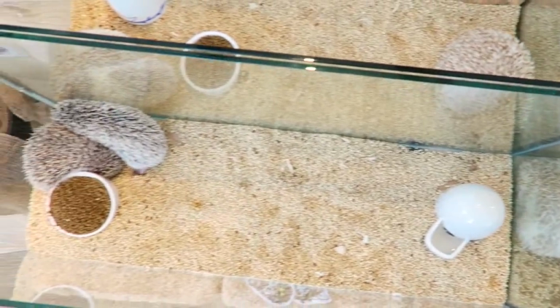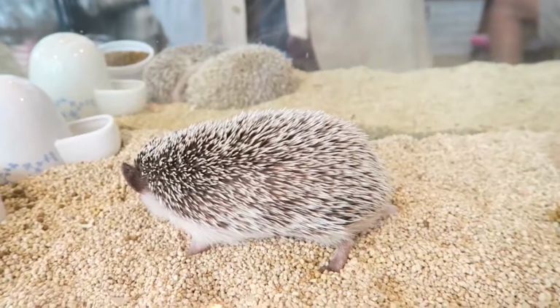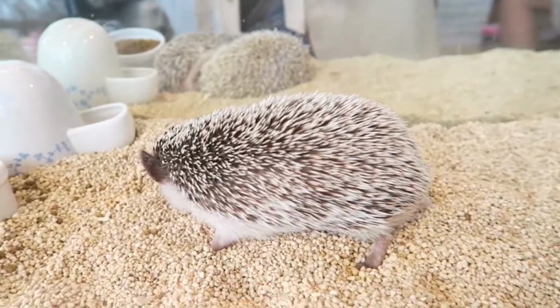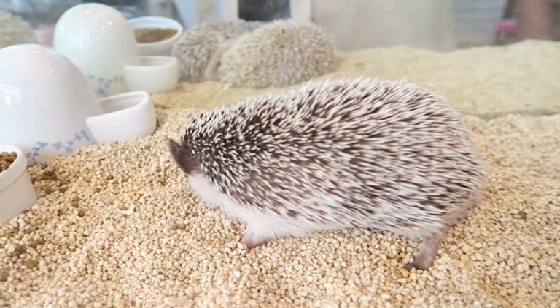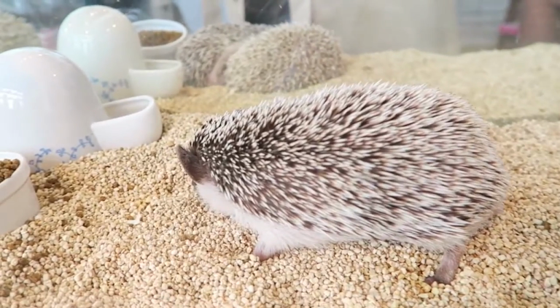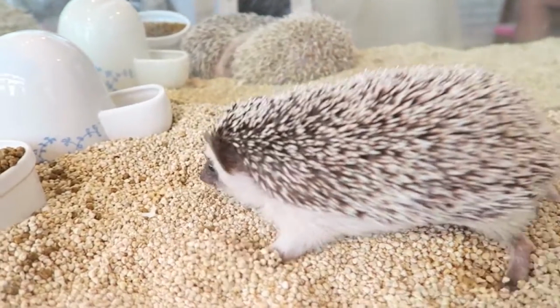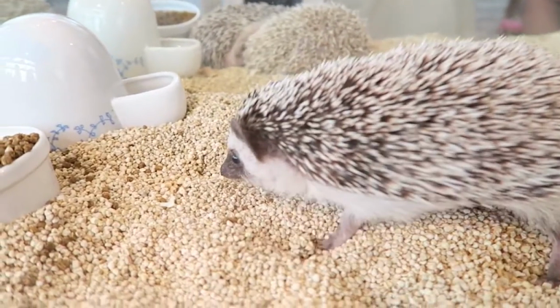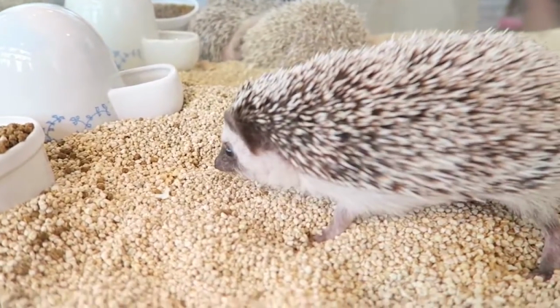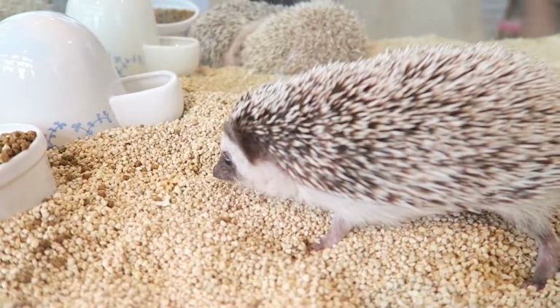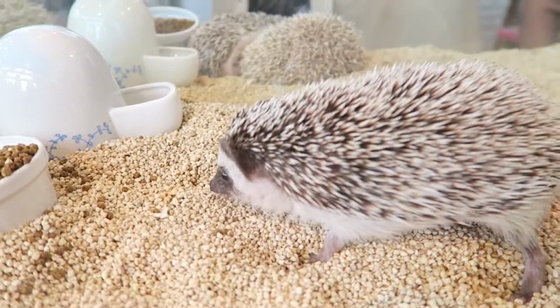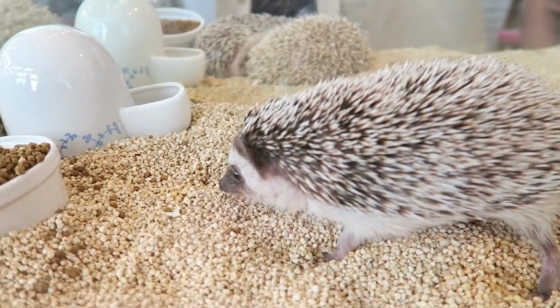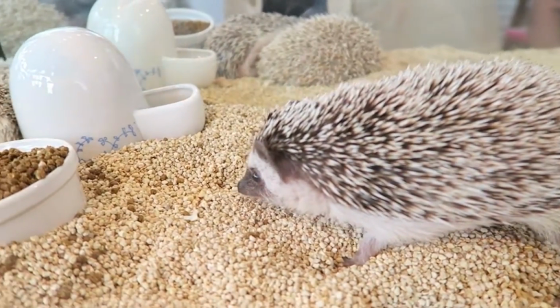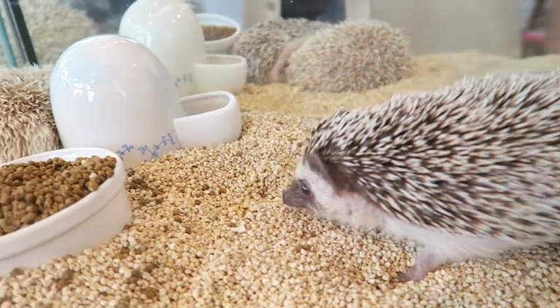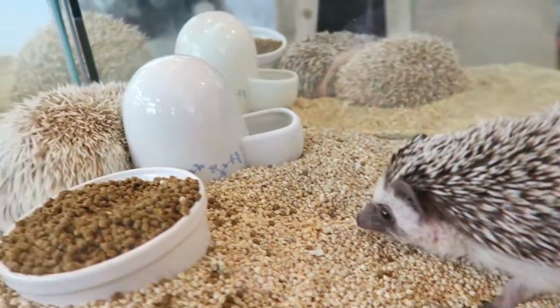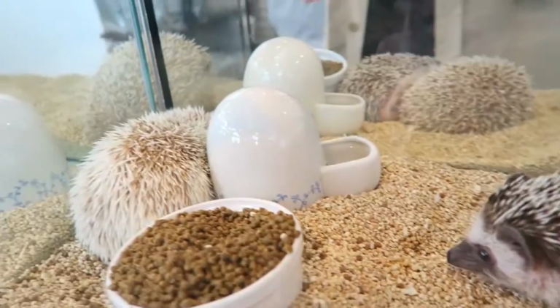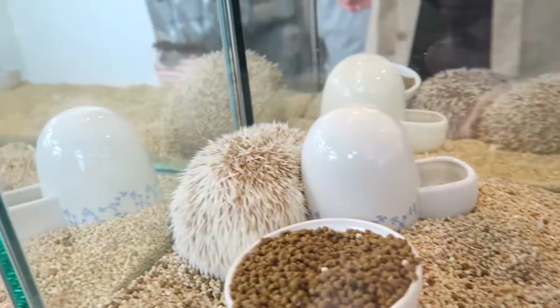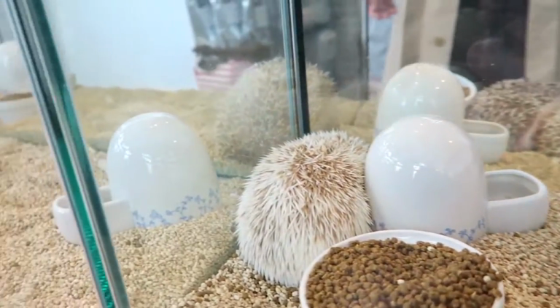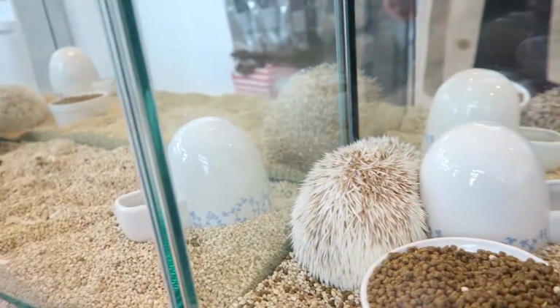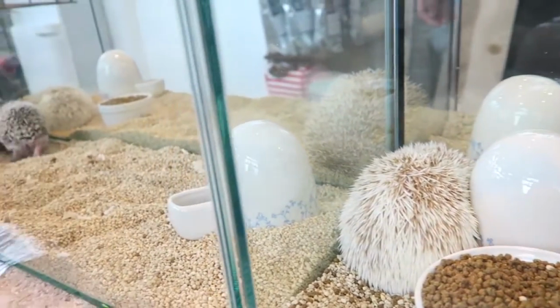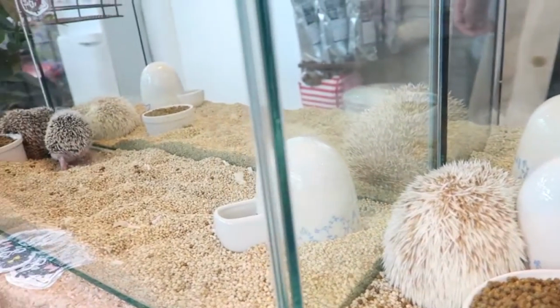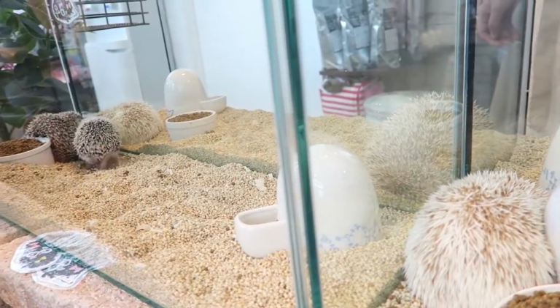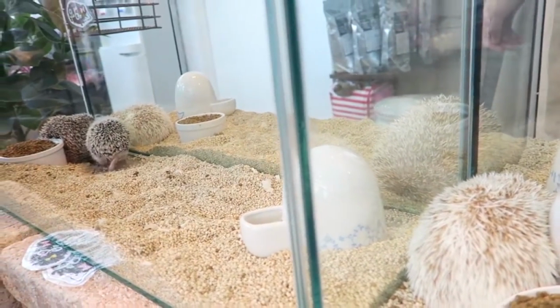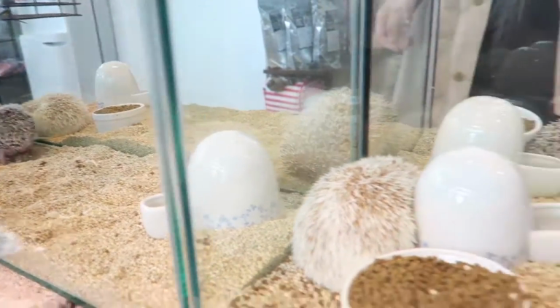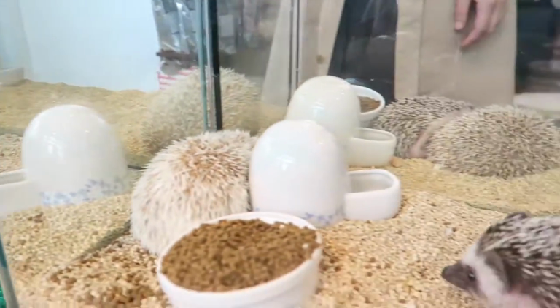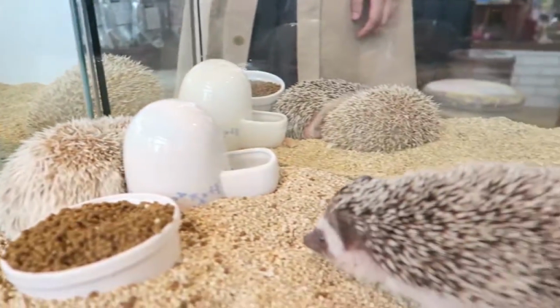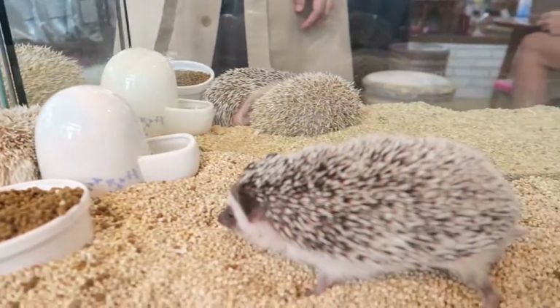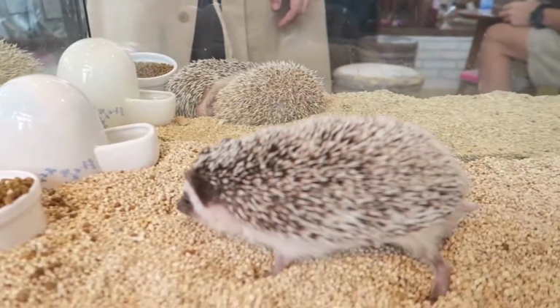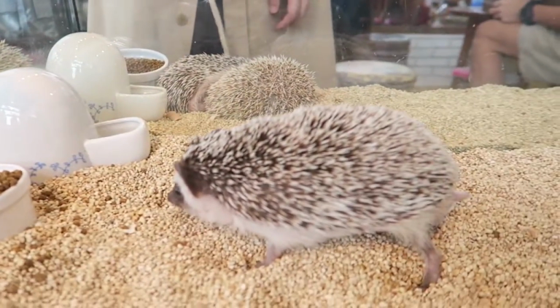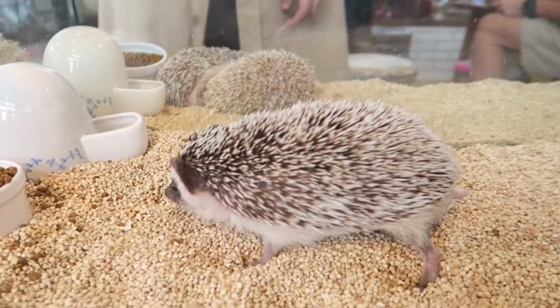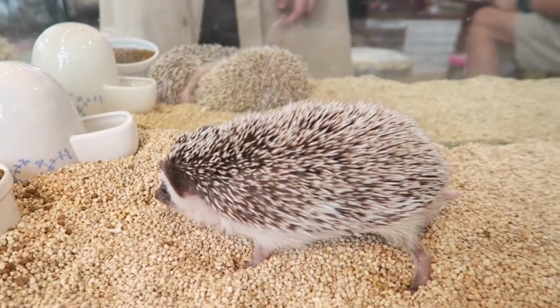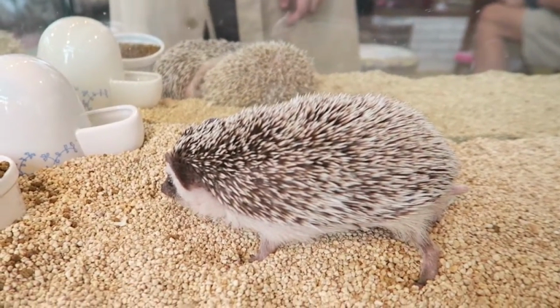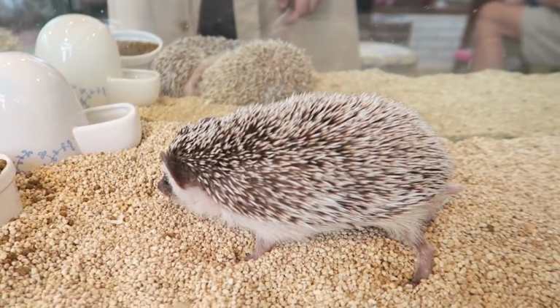And the great news is that if you're here in the cafe, you can switch hedgehogs if you want. So you can cuddle with a lot of different ones.